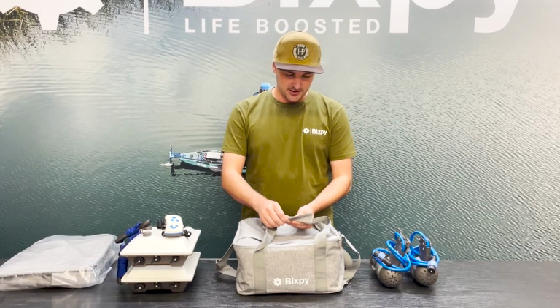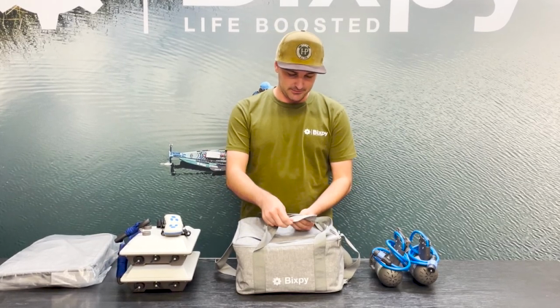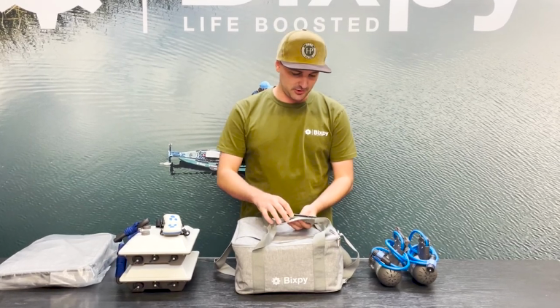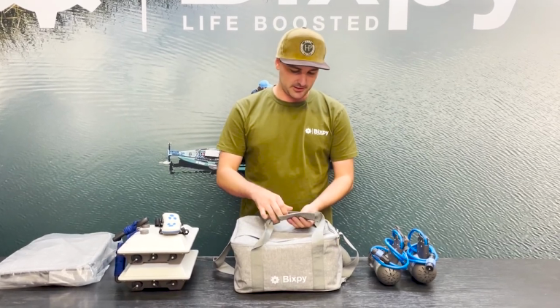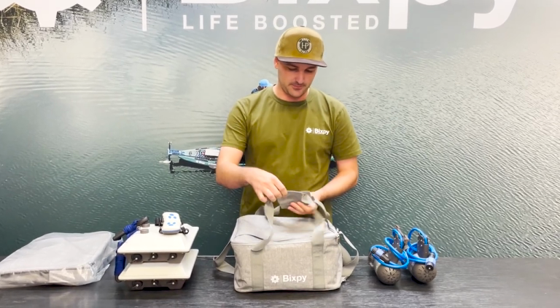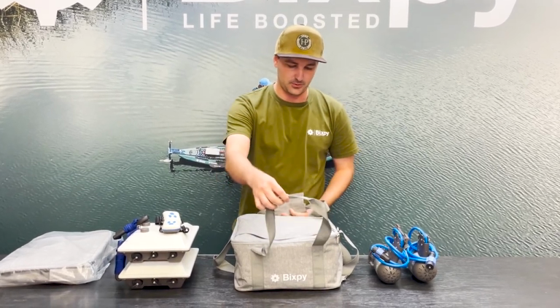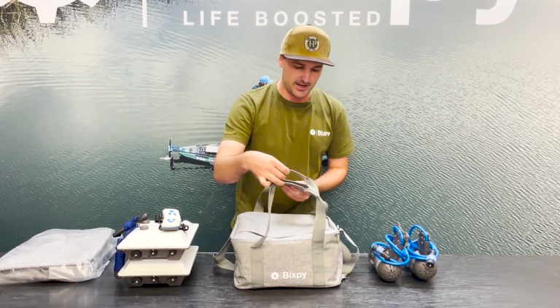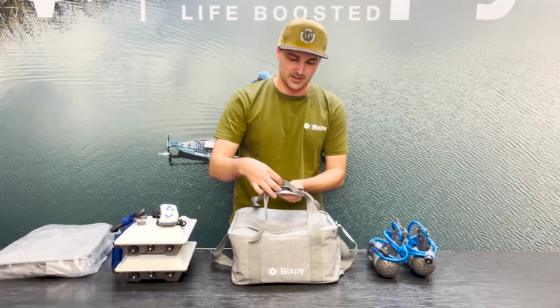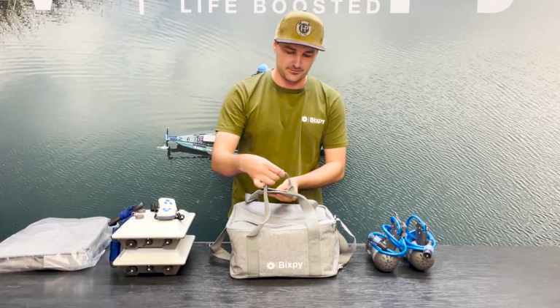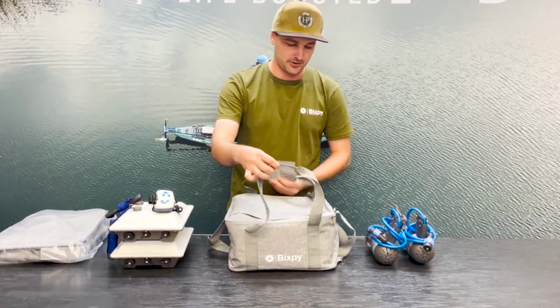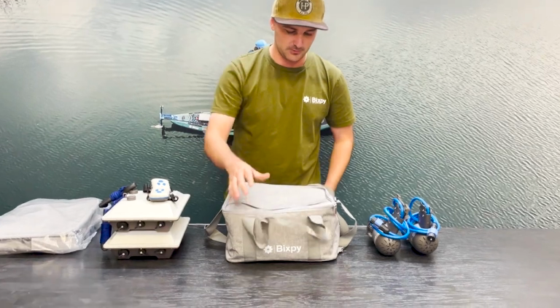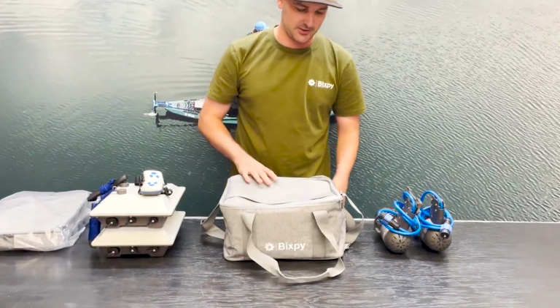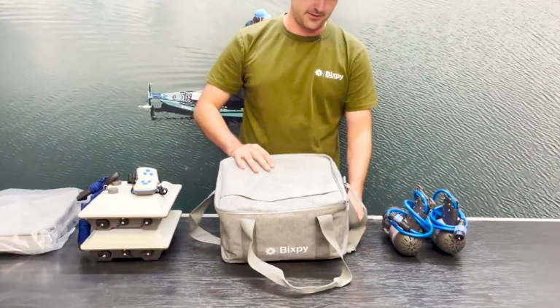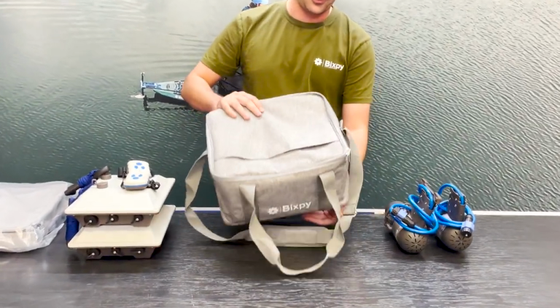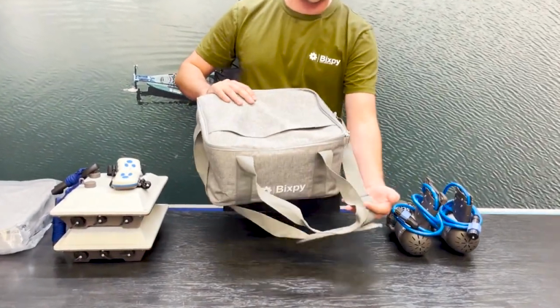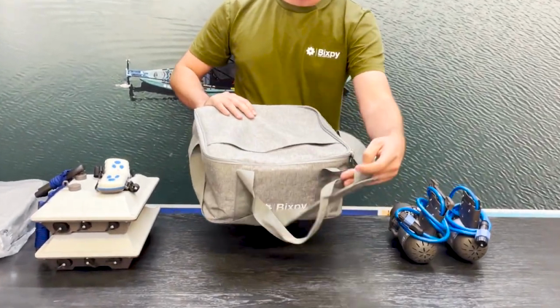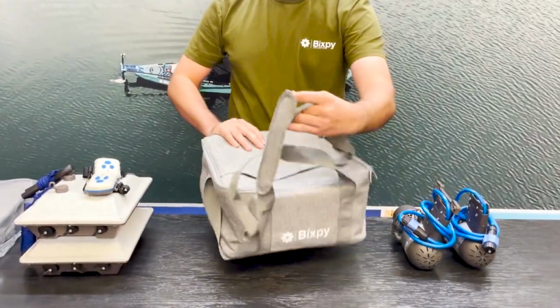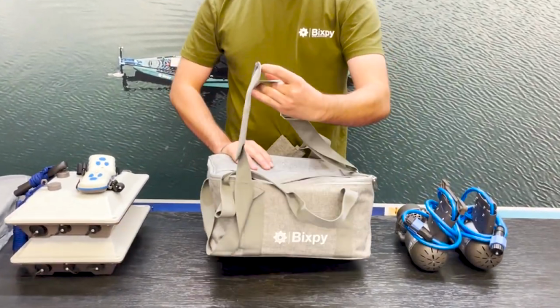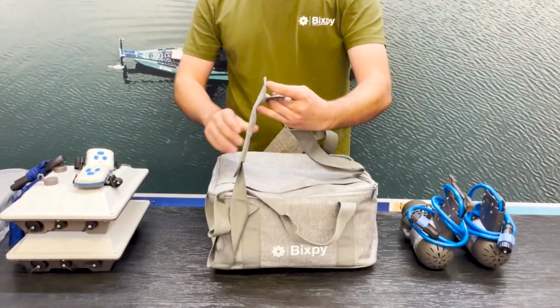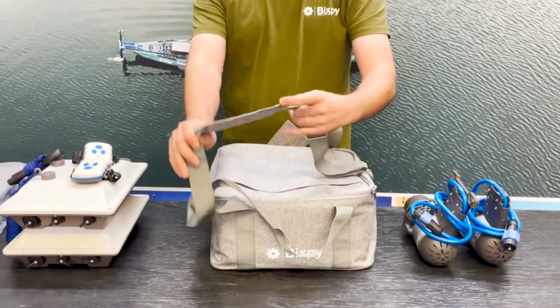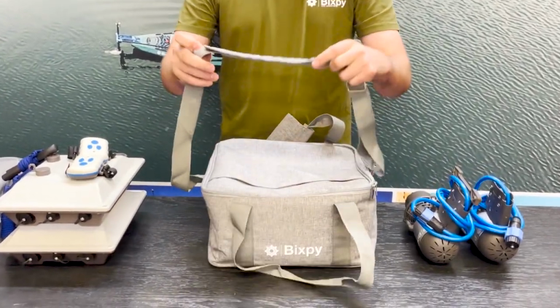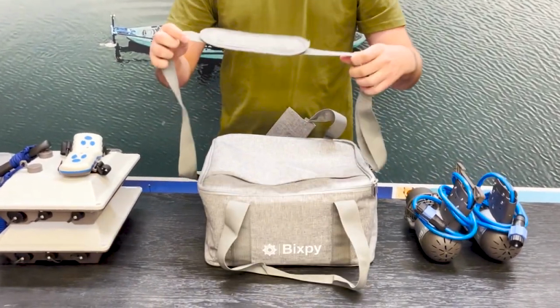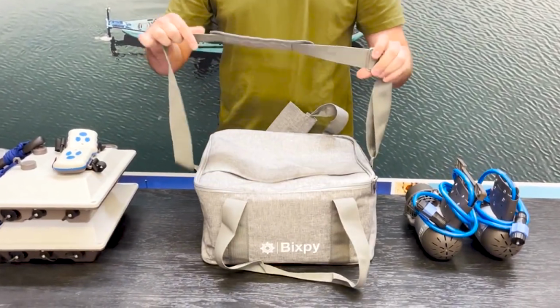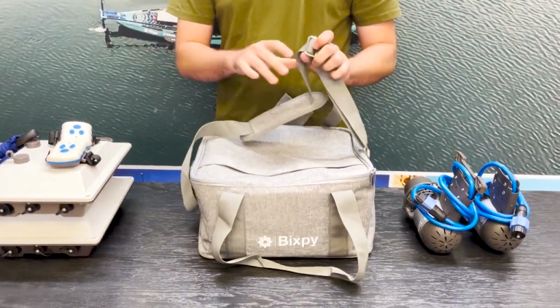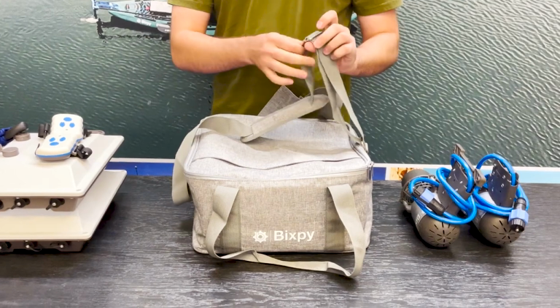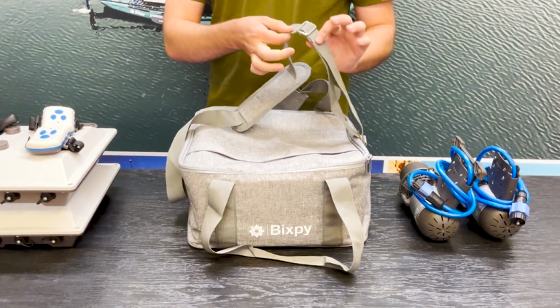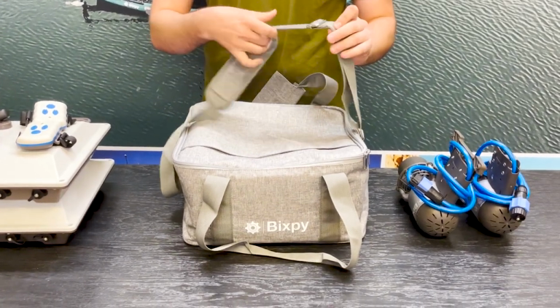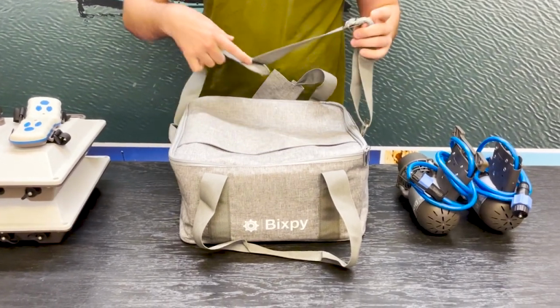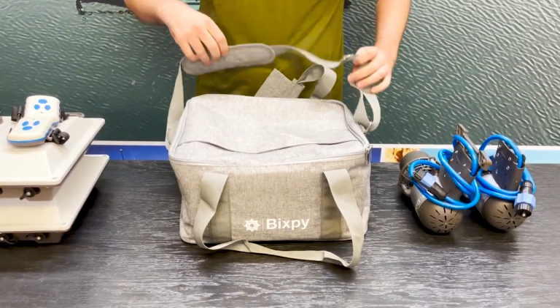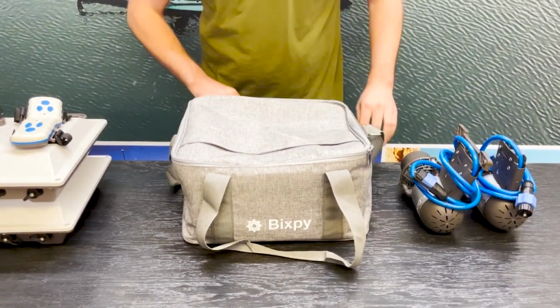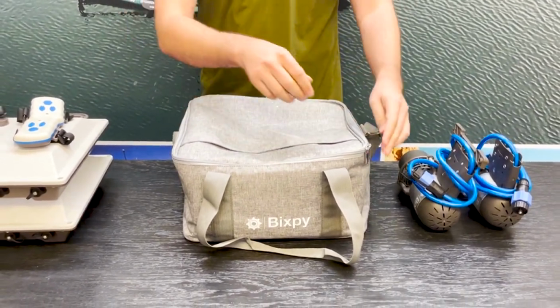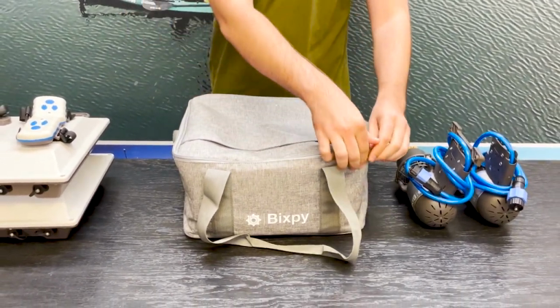So we have two straps on here. We have the hand strap that velcros and we also have a shoulder strap. You can throw it over your shoulder and you can loosen and tighten the length on this as well.